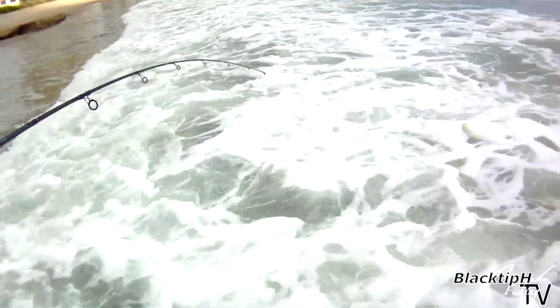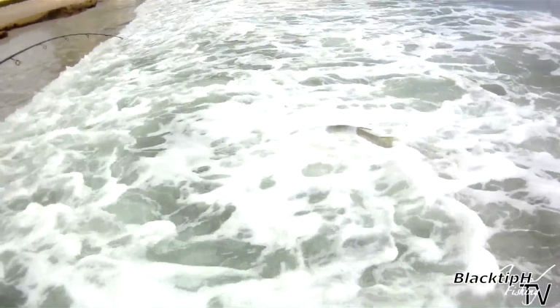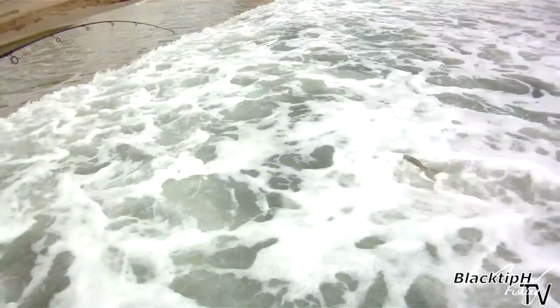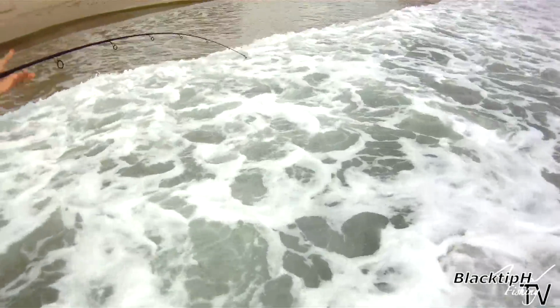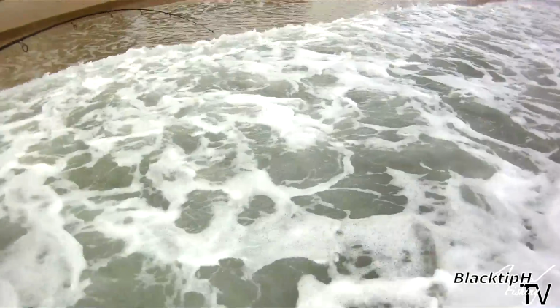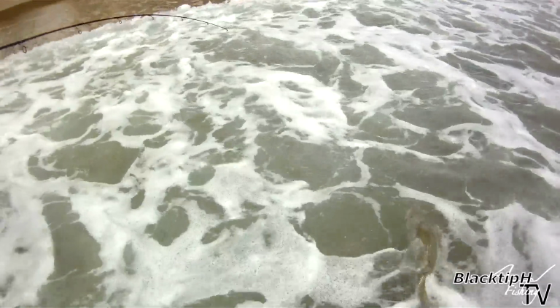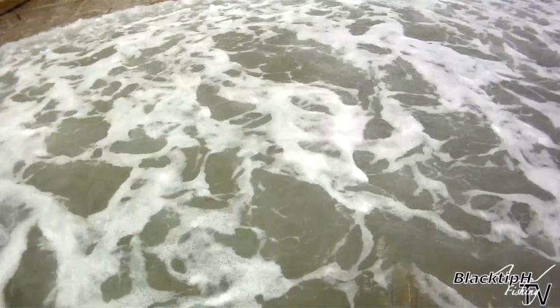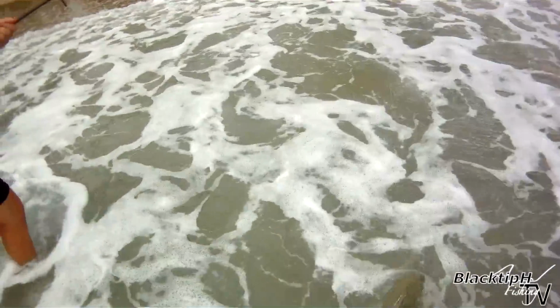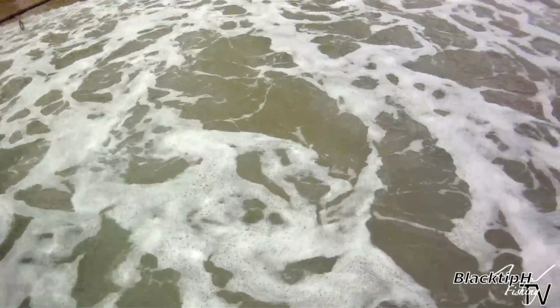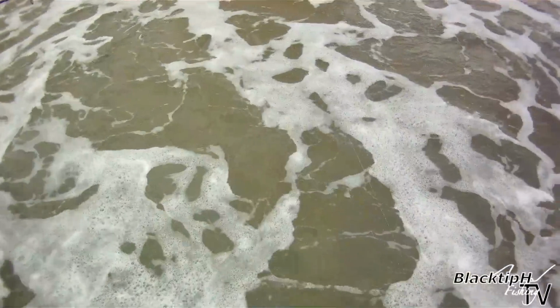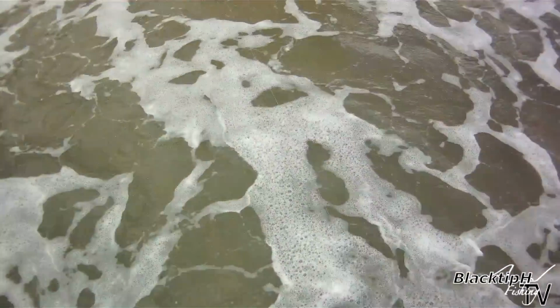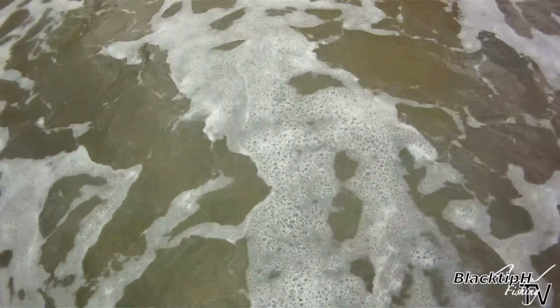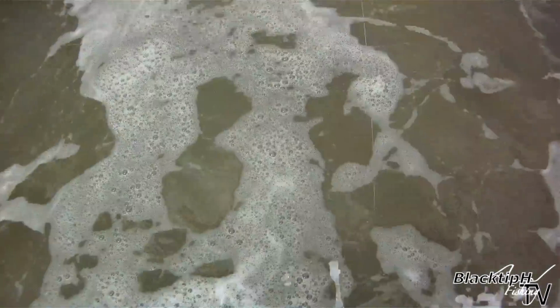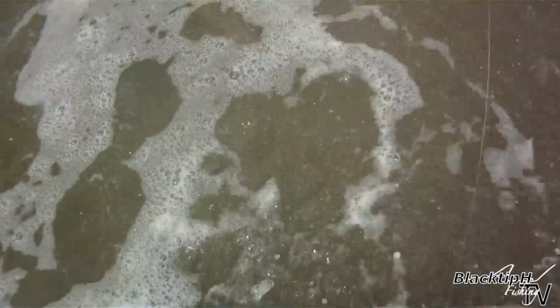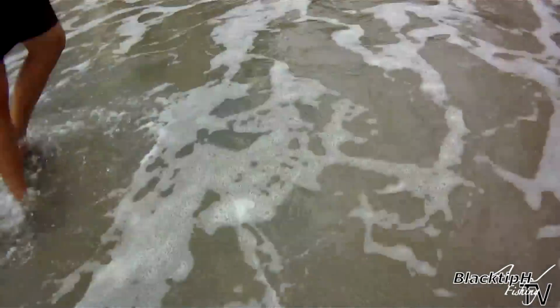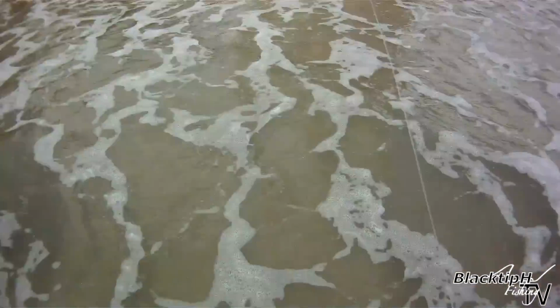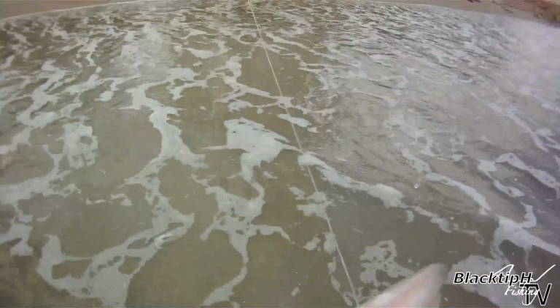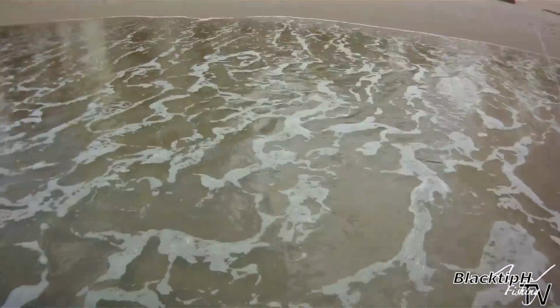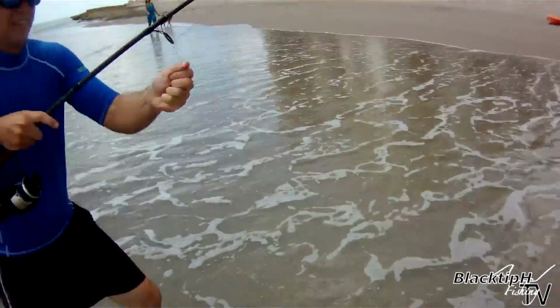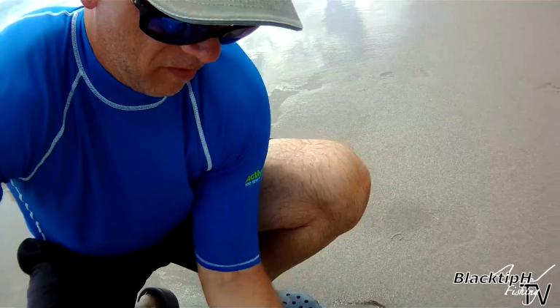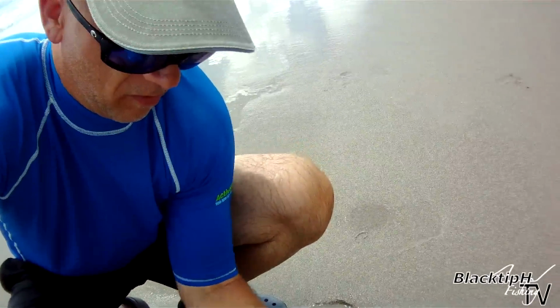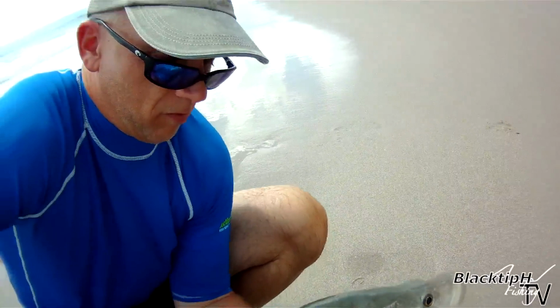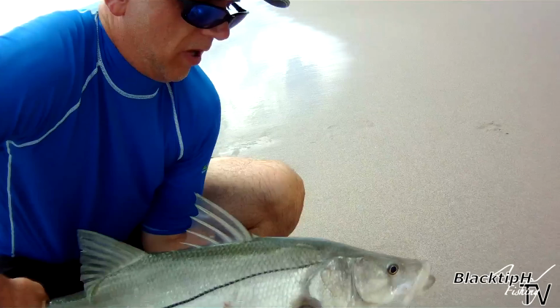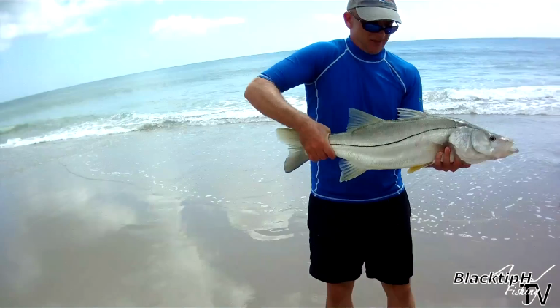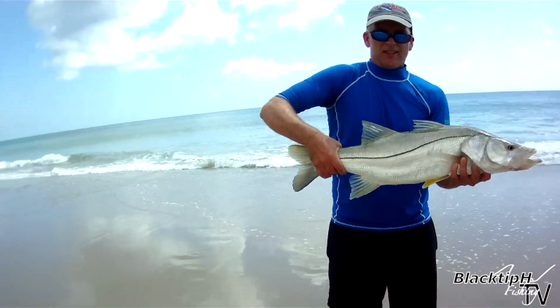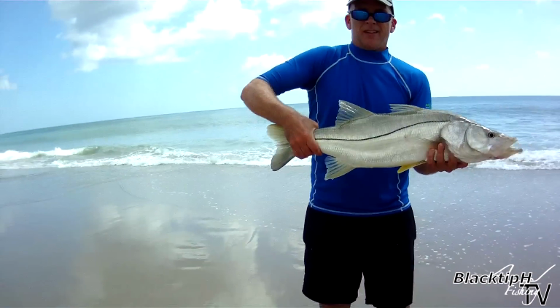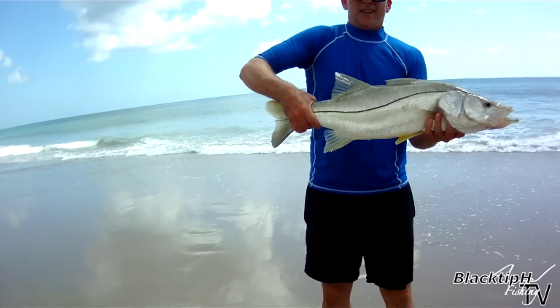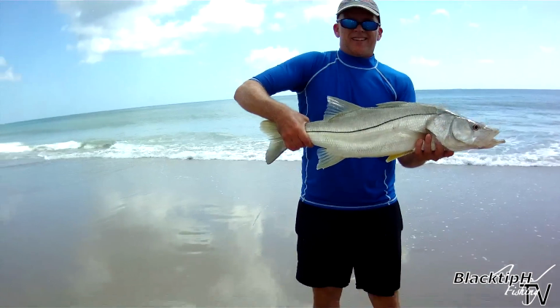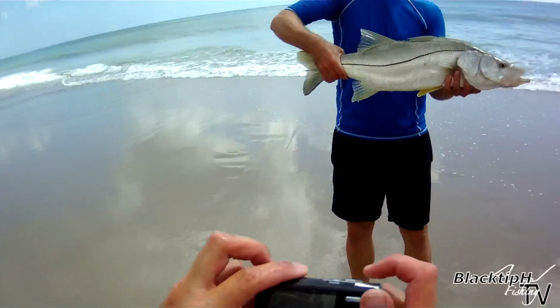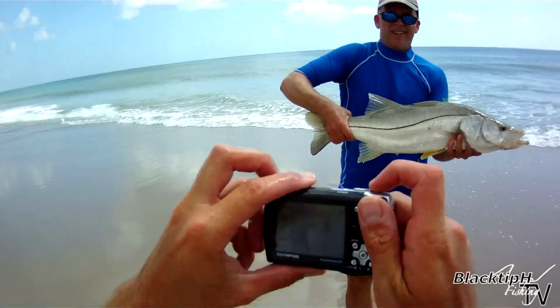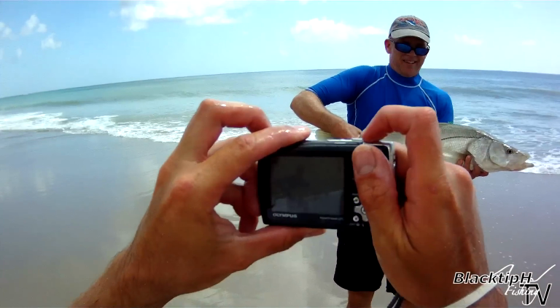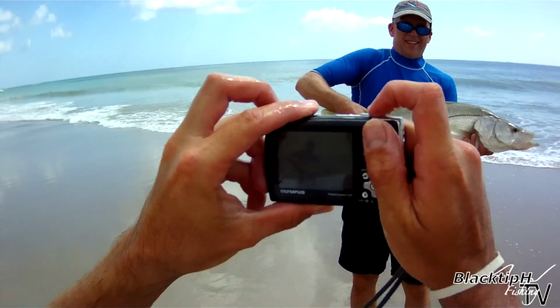He's a baby. He's right here. Look at that, people. That's what snook fishing is all about right there.